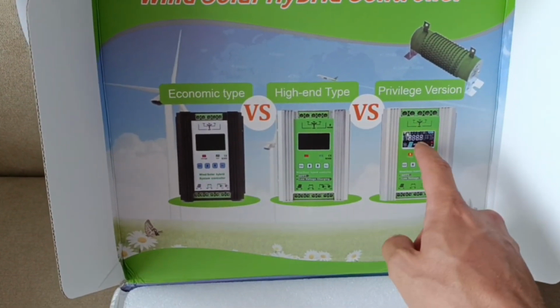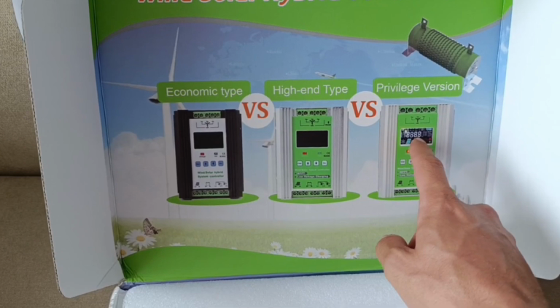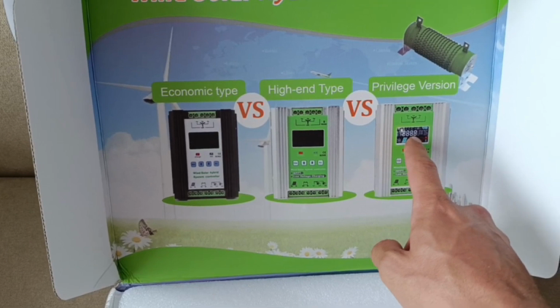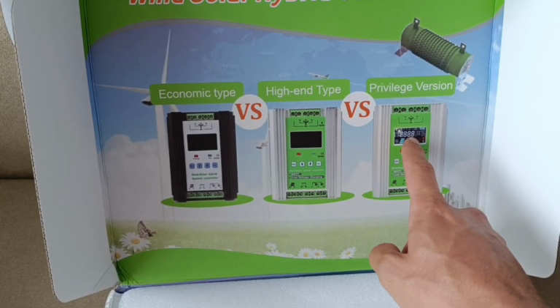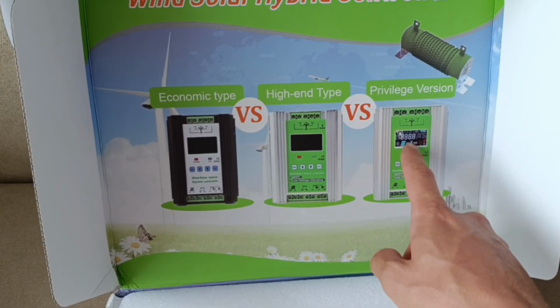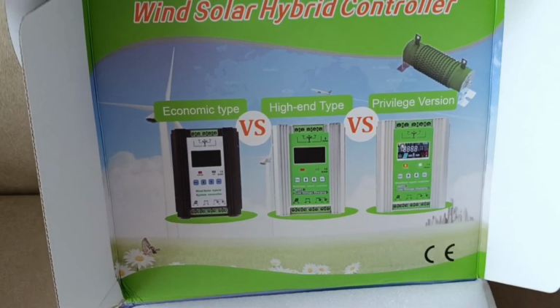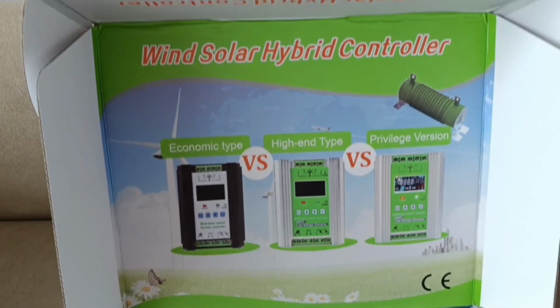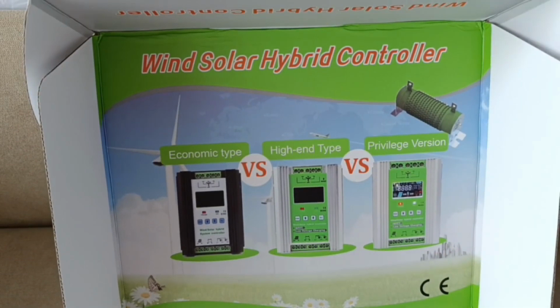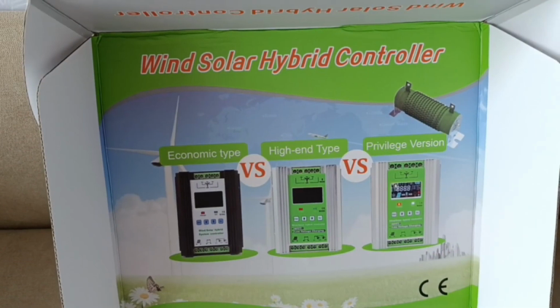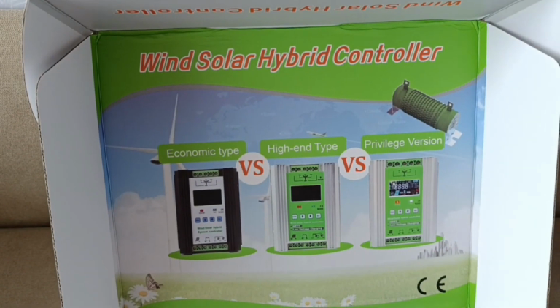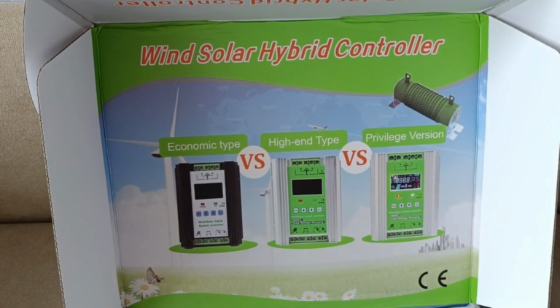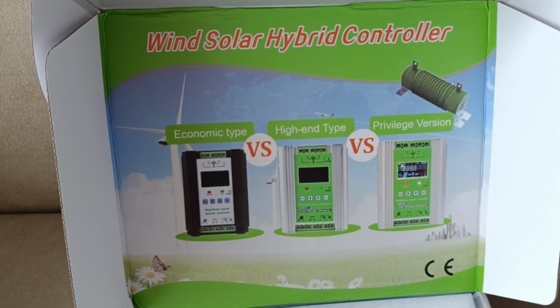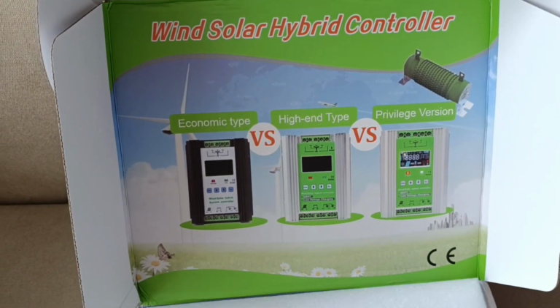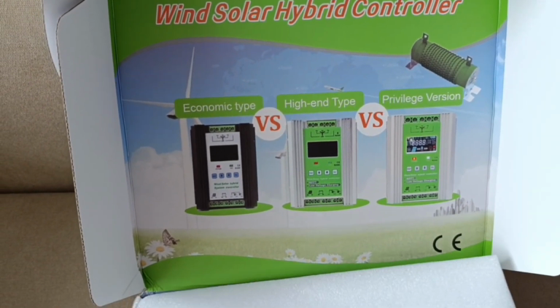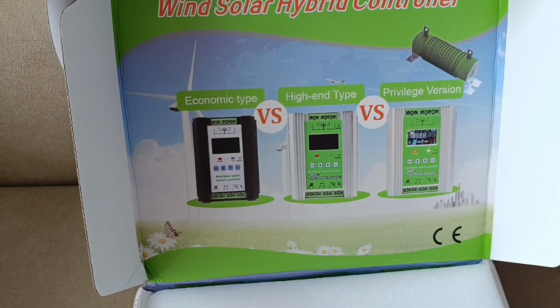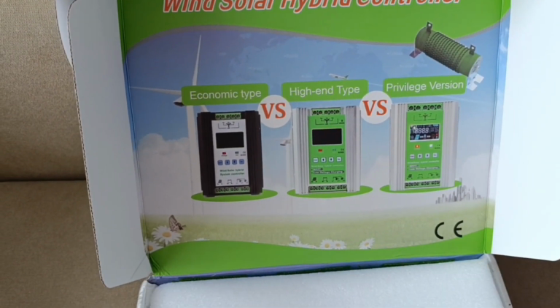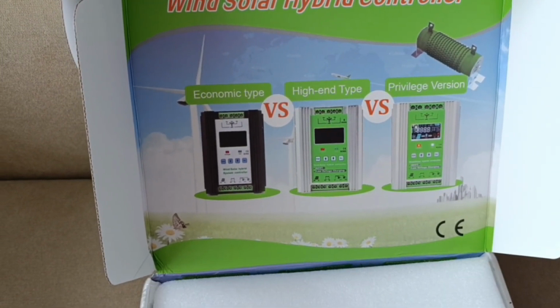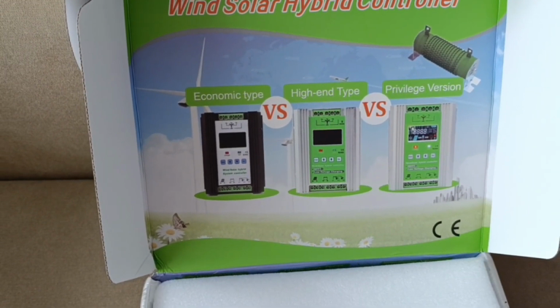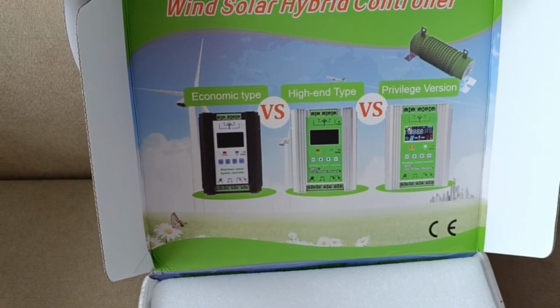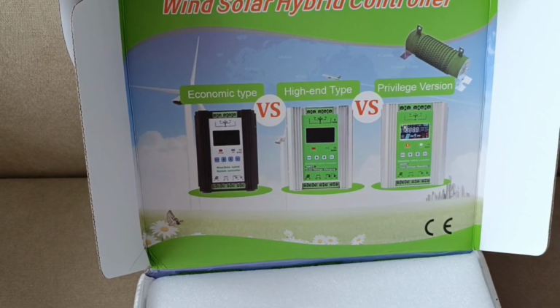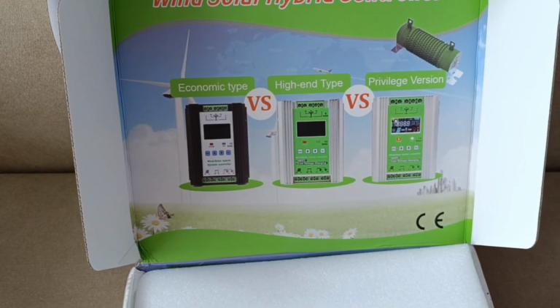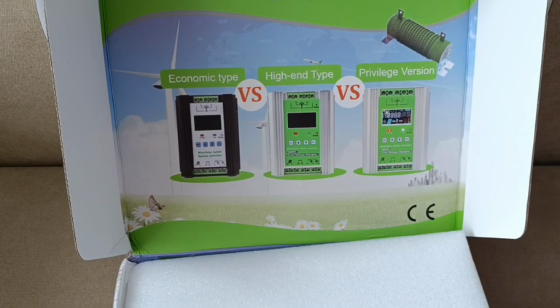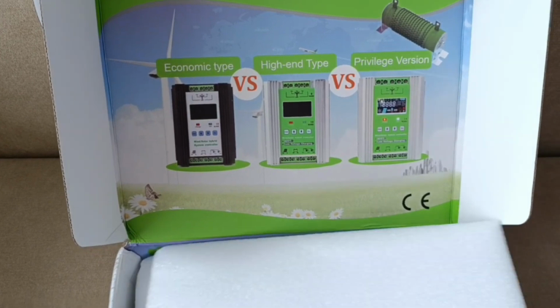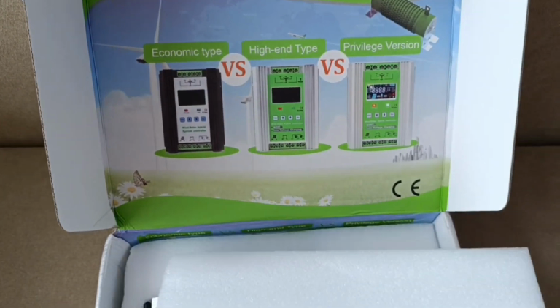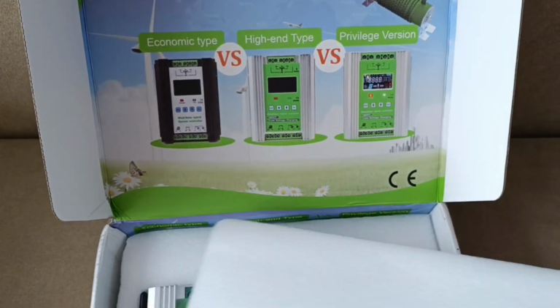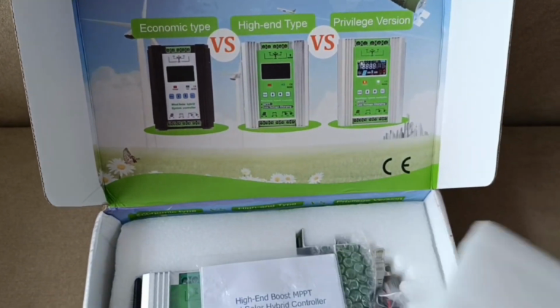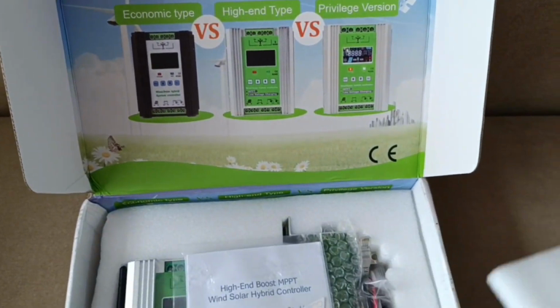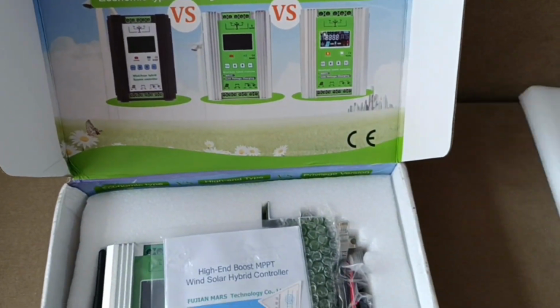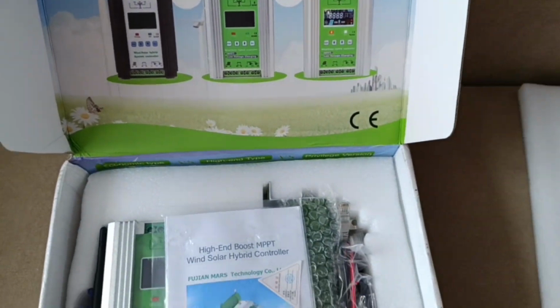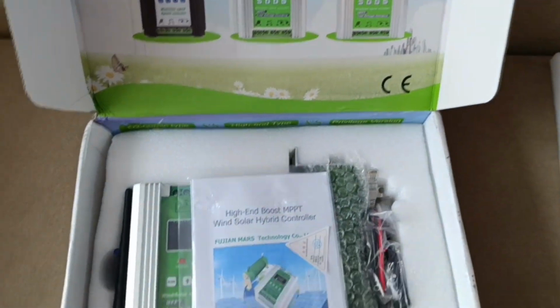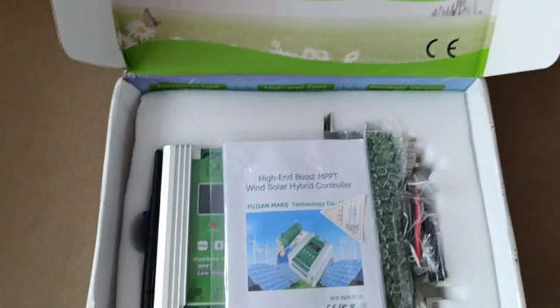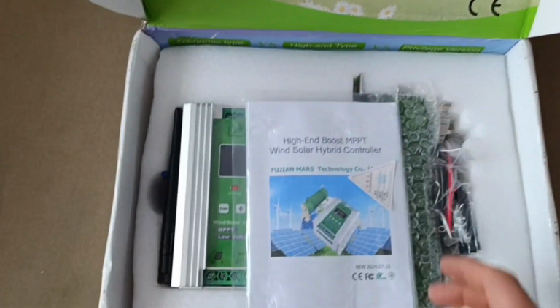The privileged version of the wind-solar hybrid controller. It's mainly for wind, but I'll probably also use it for solar.